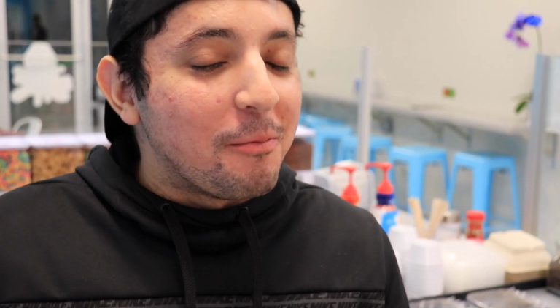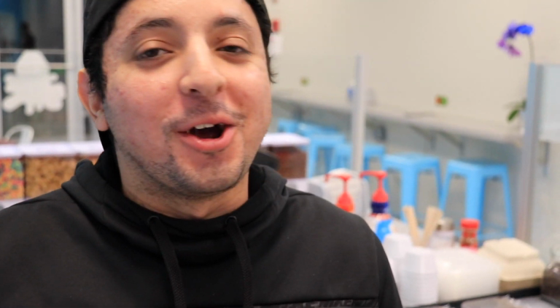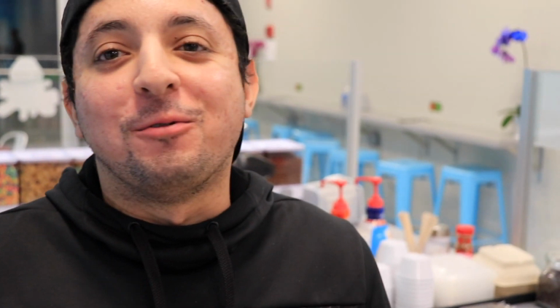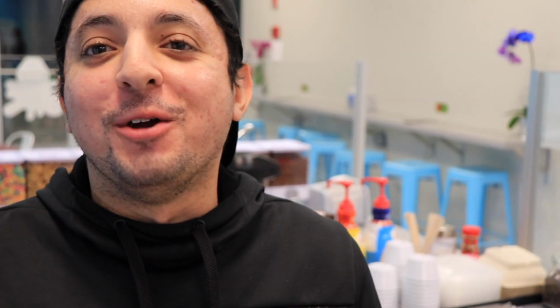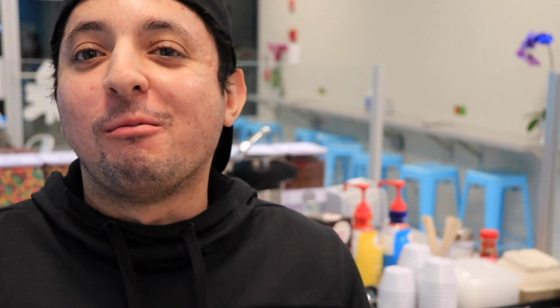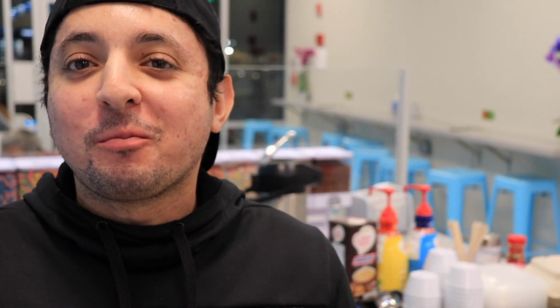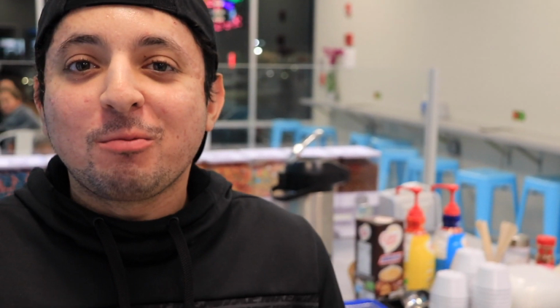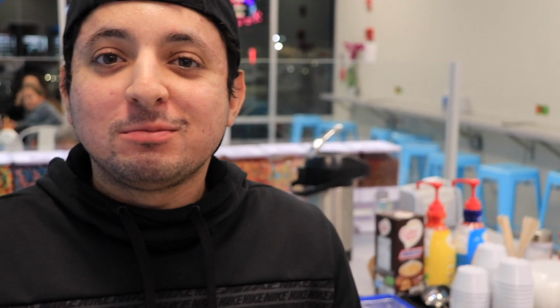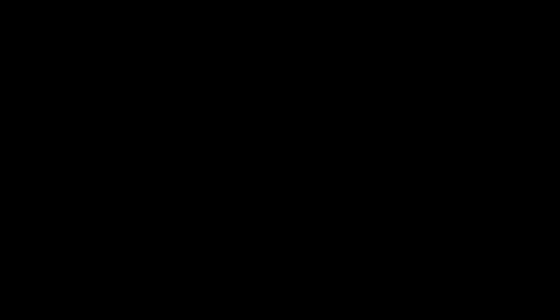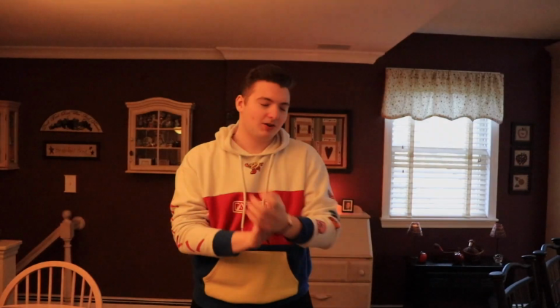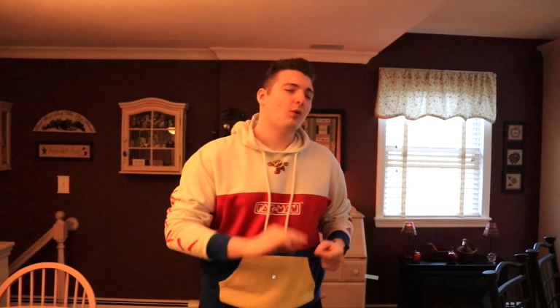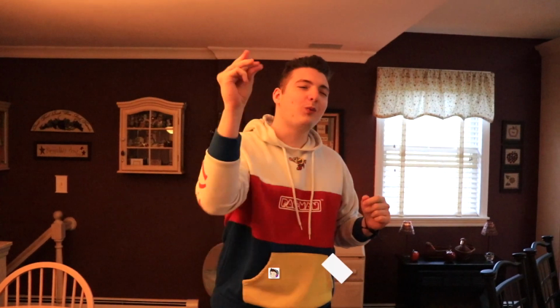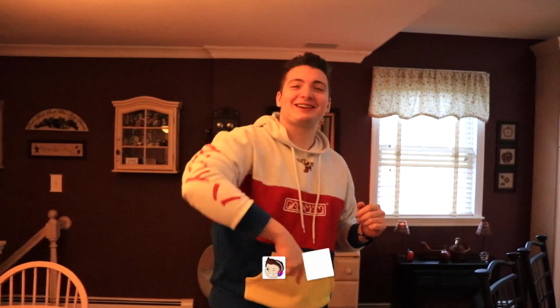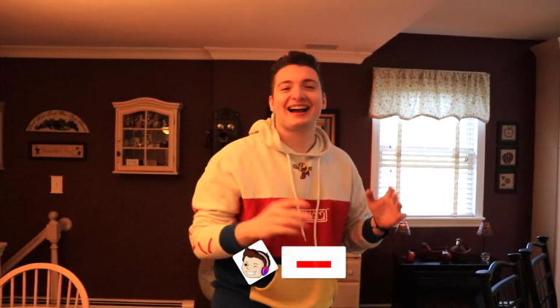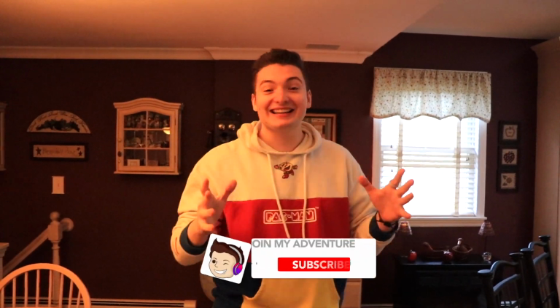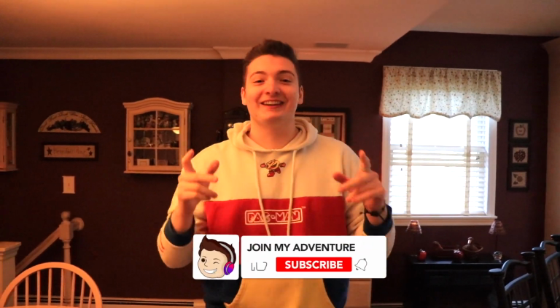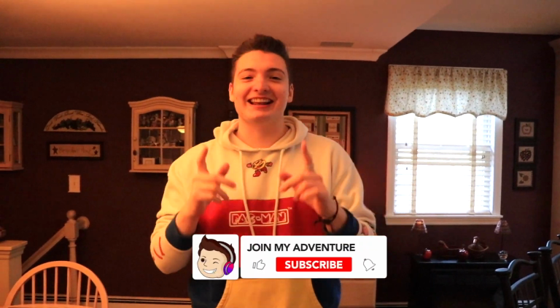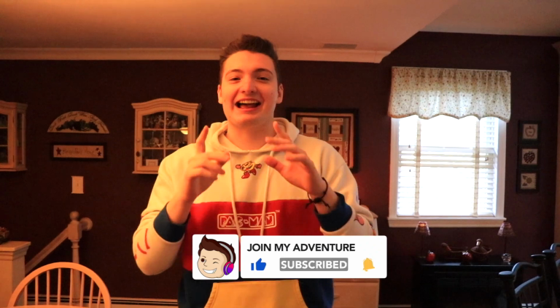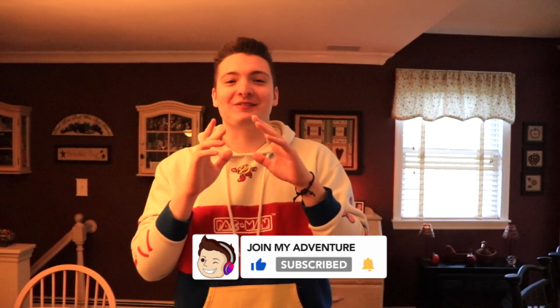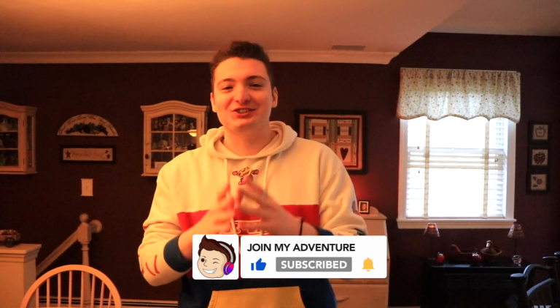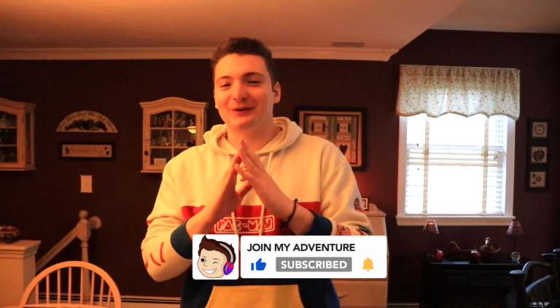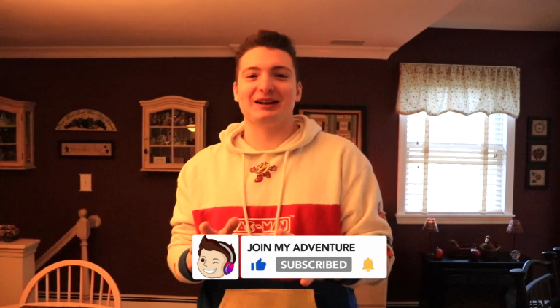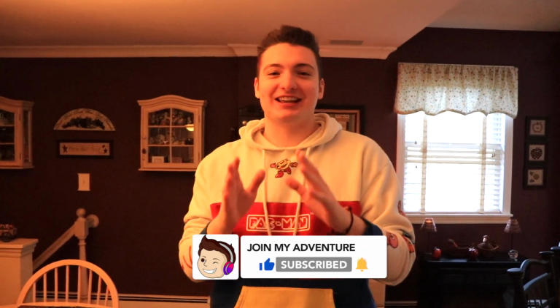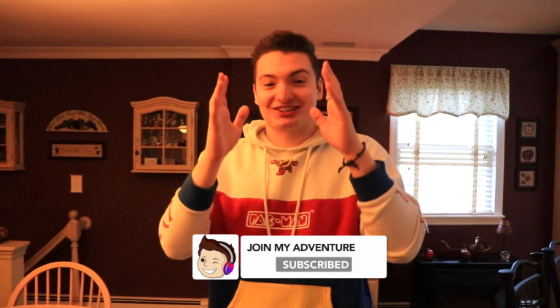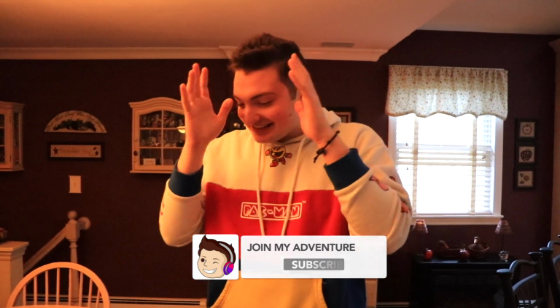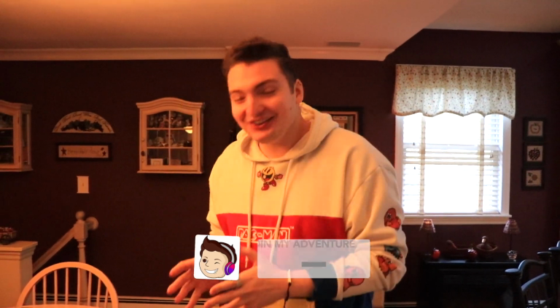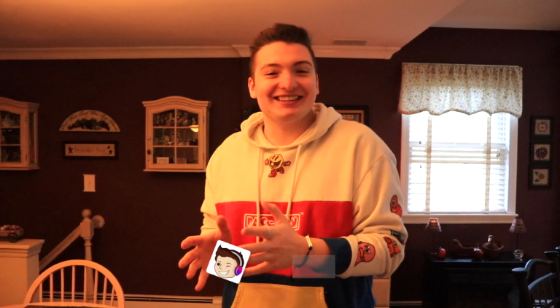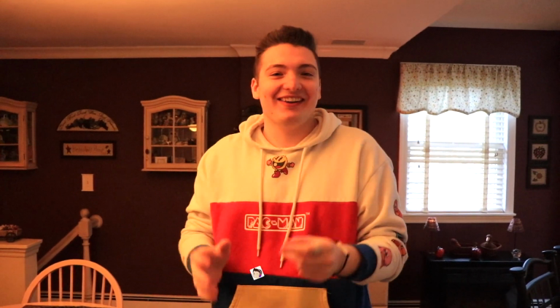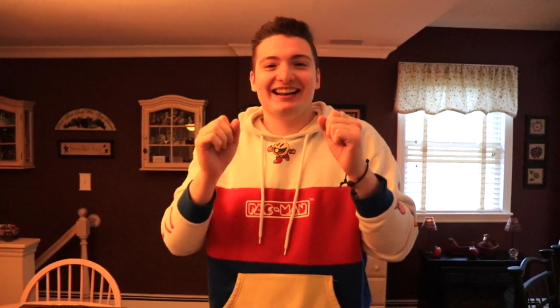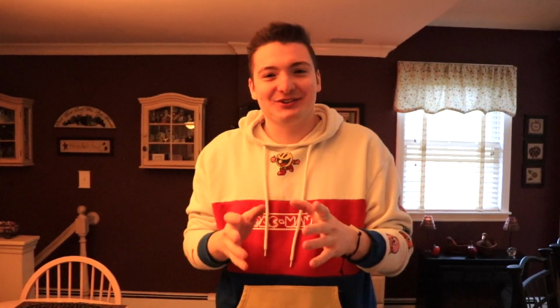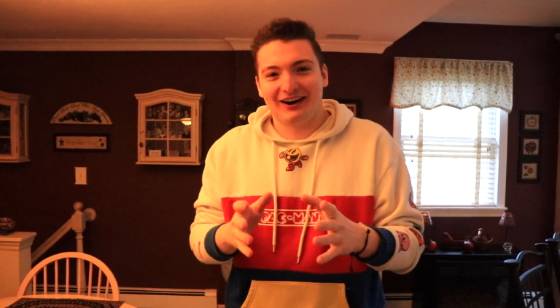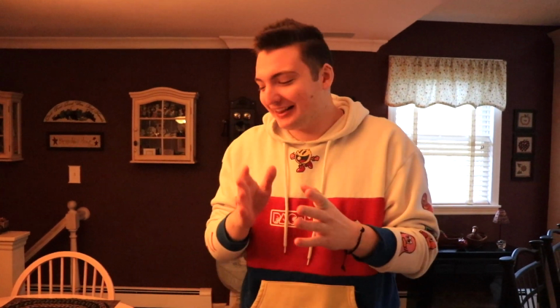Oh my god, the flavor. I know man. What's up guys, it's Vid, and today I have something super incredible to tell you guys about and get you involved with it.